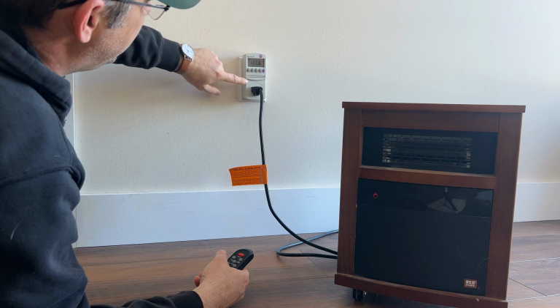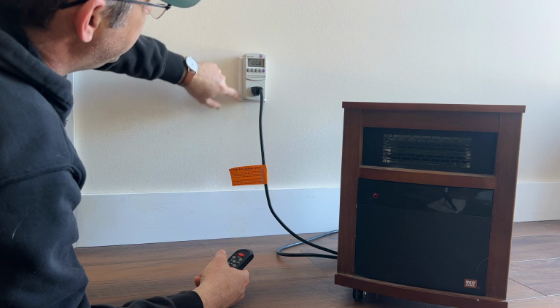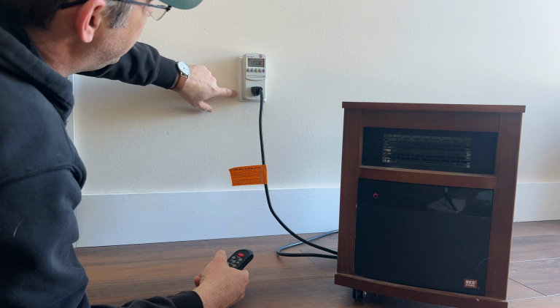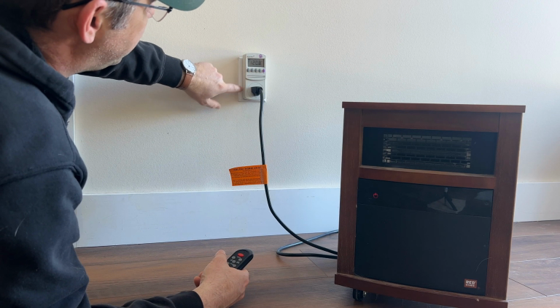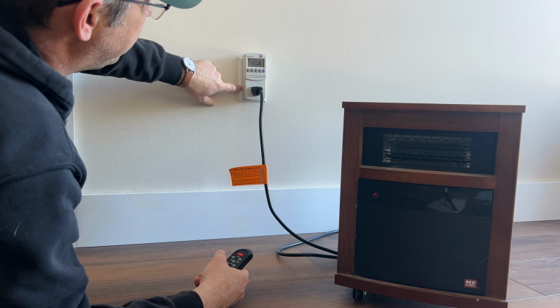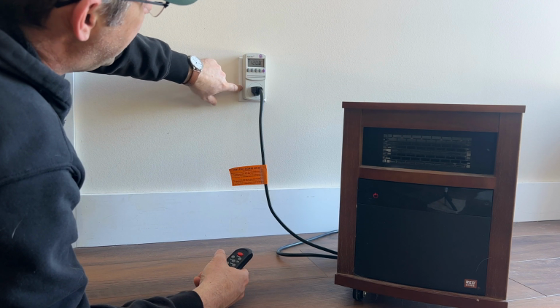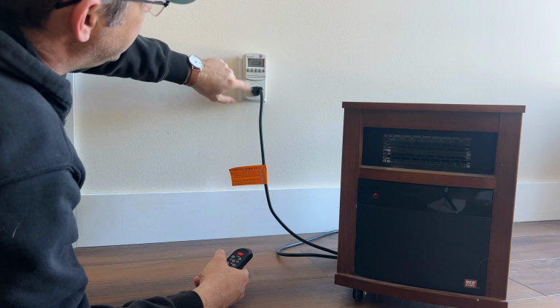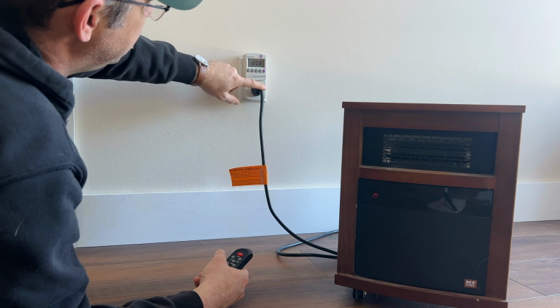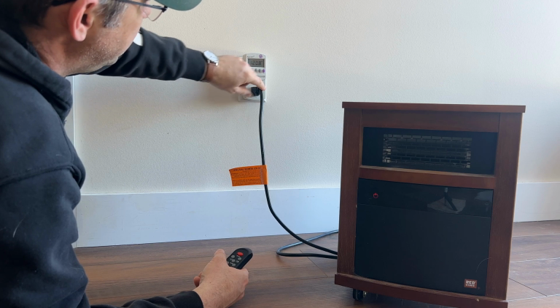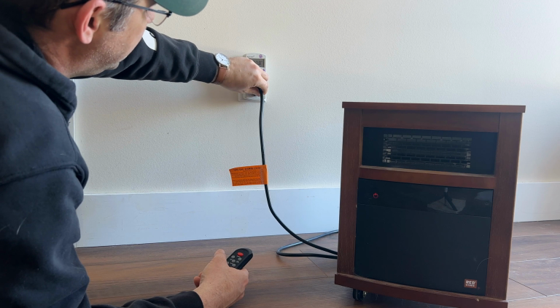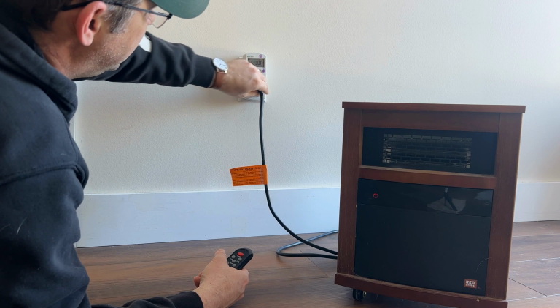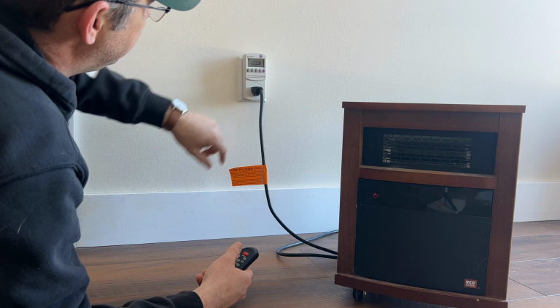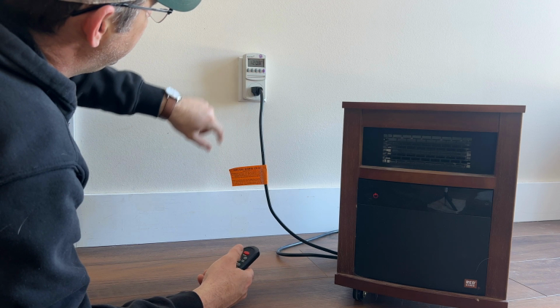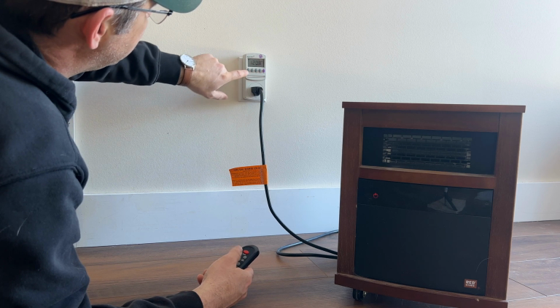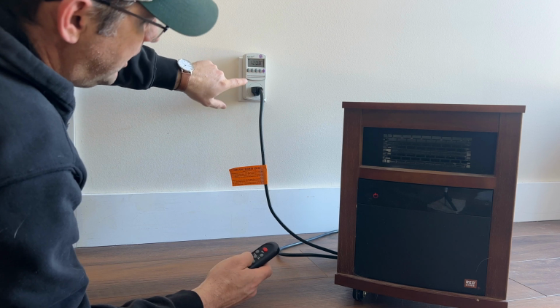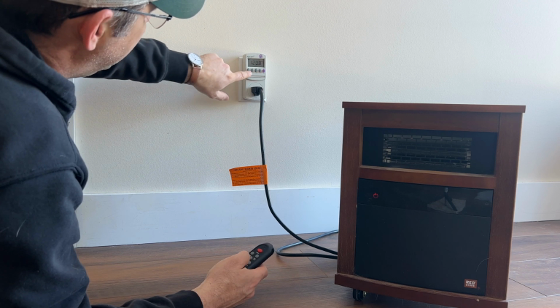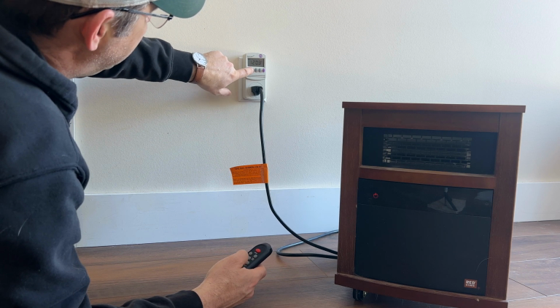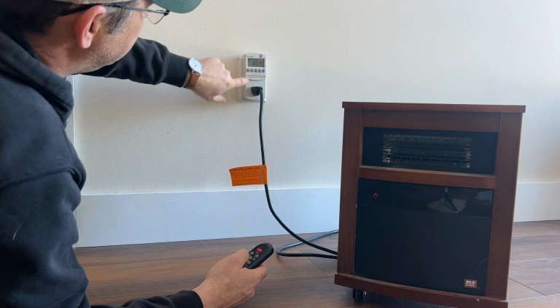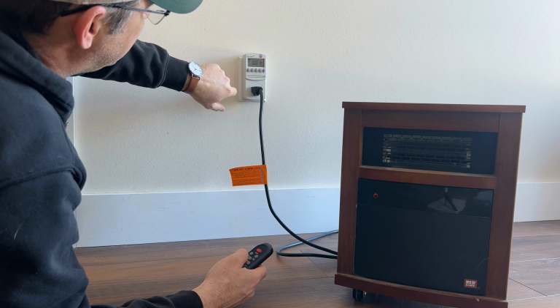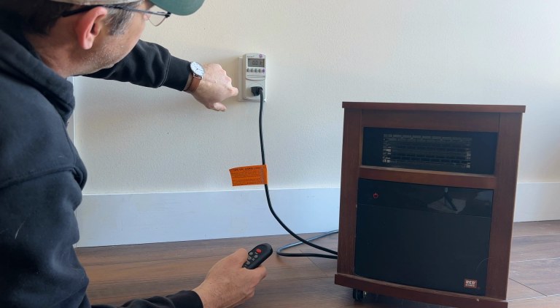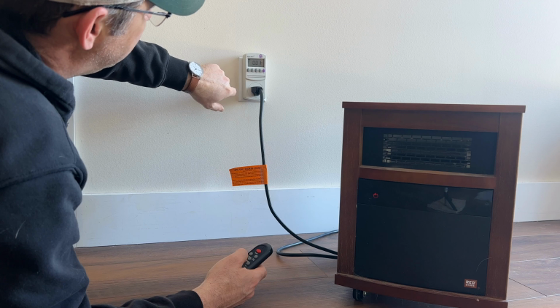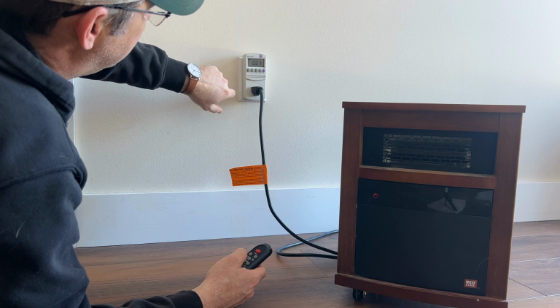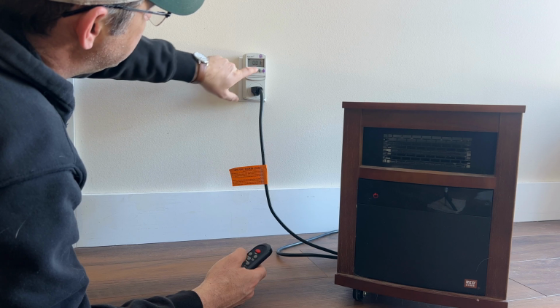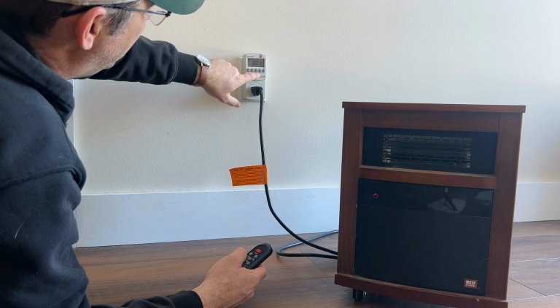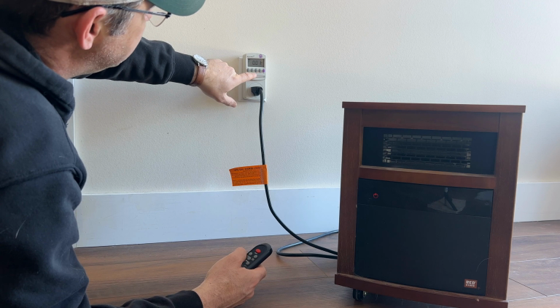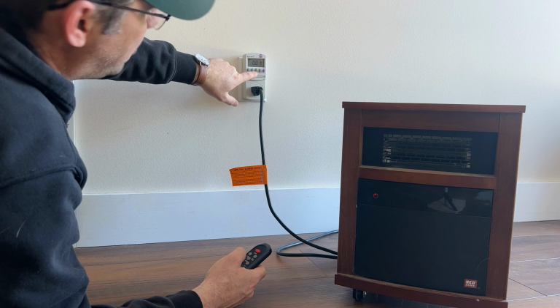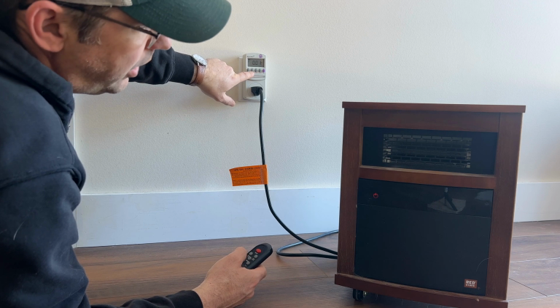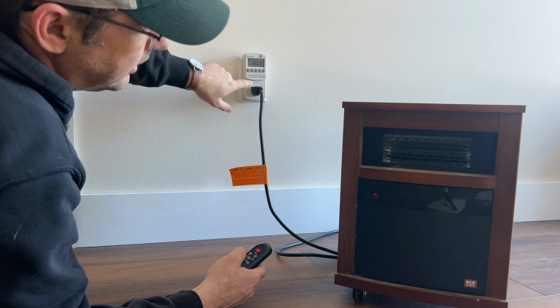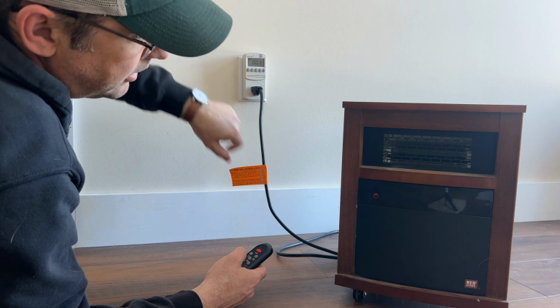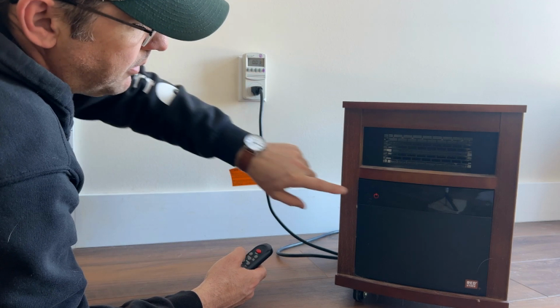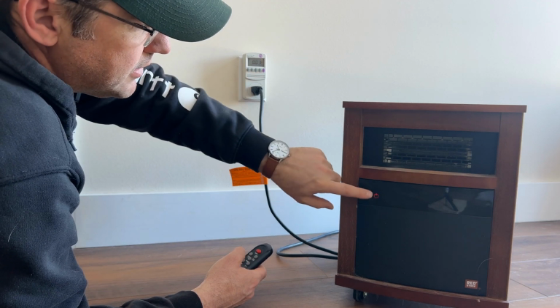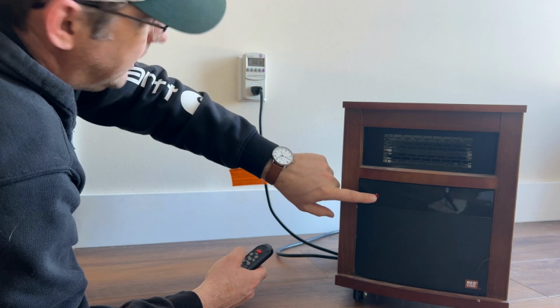So you know there's 120 volts flowing through the outlet into the plug. Amps is going to be zero right now — it's 0.01, probably for this little light on the device.